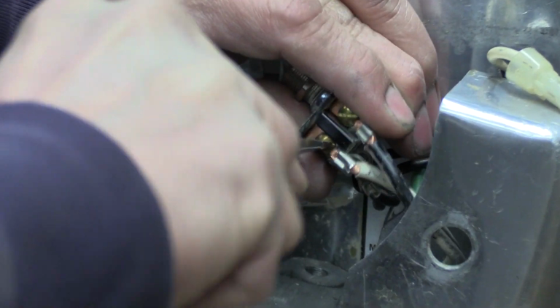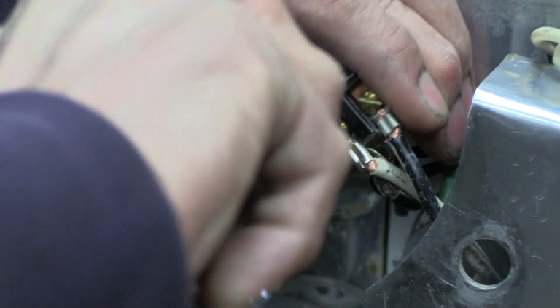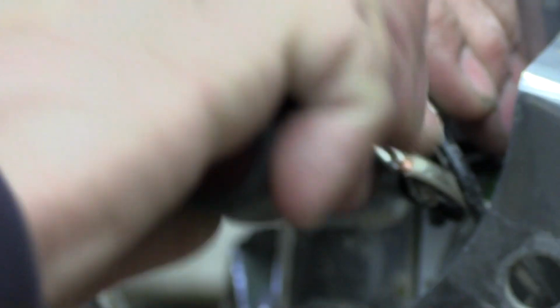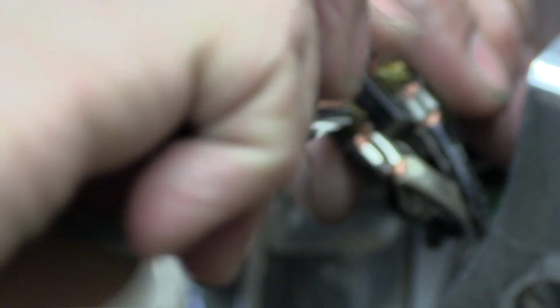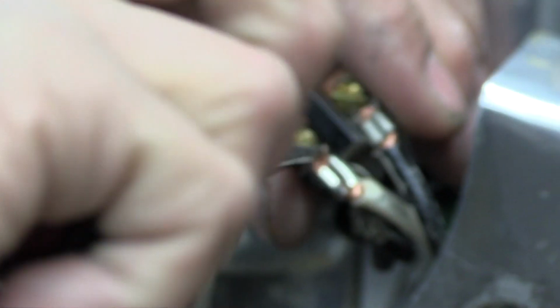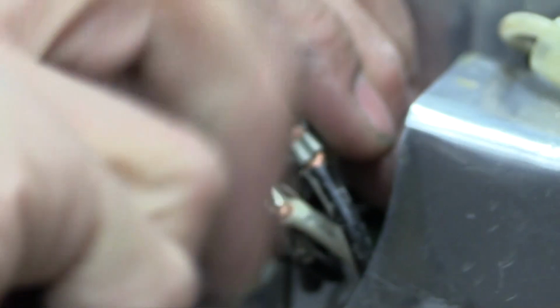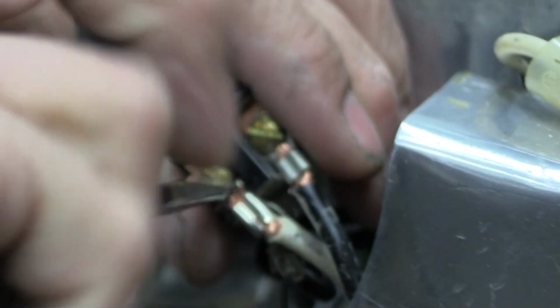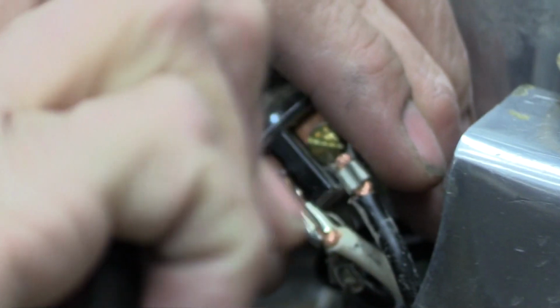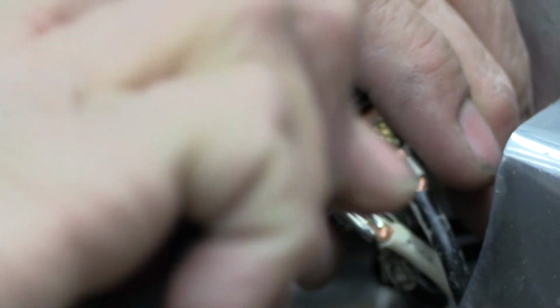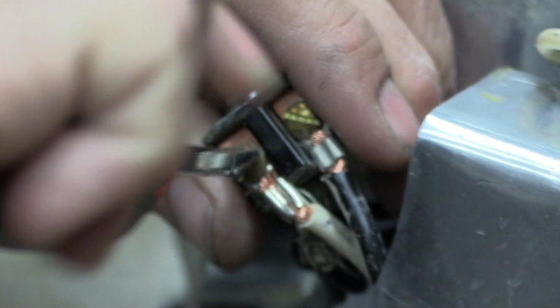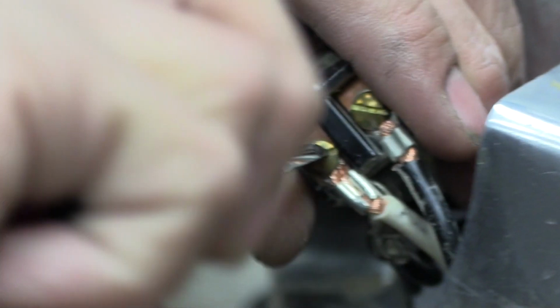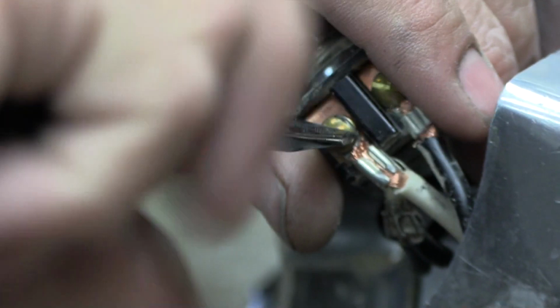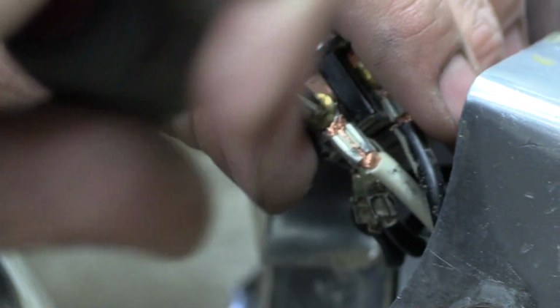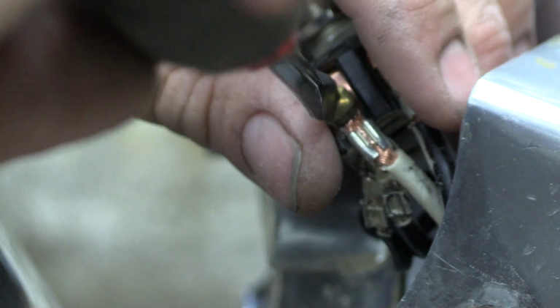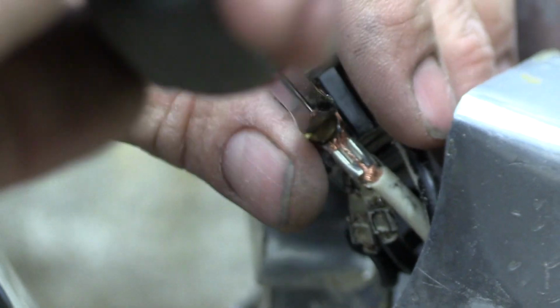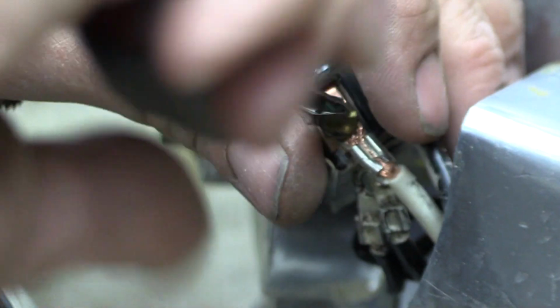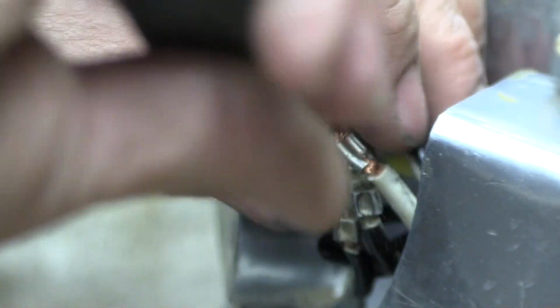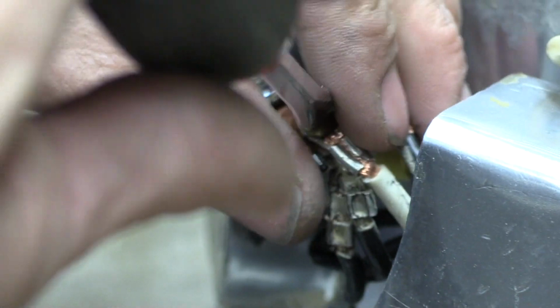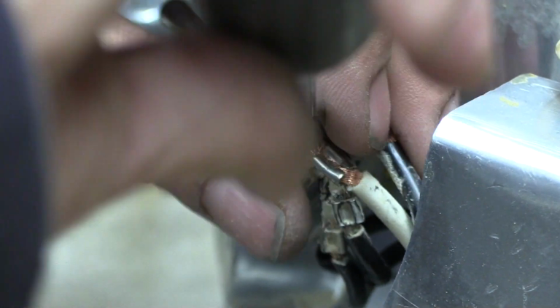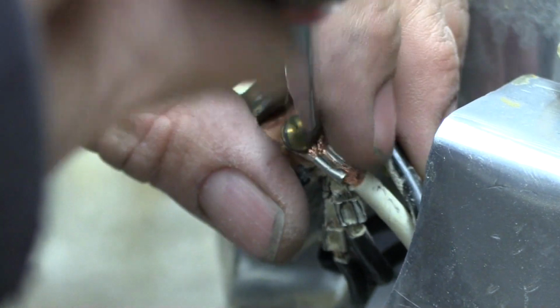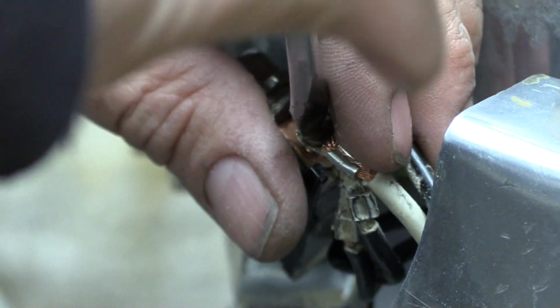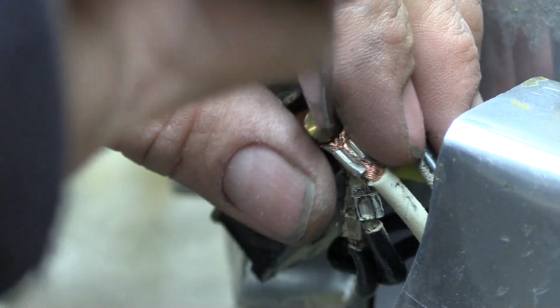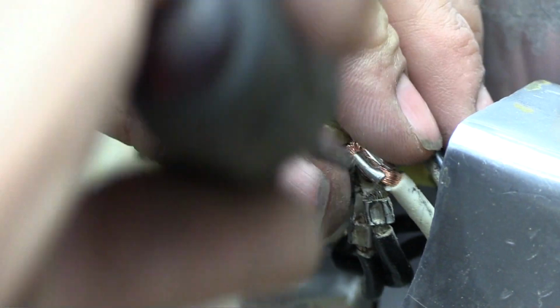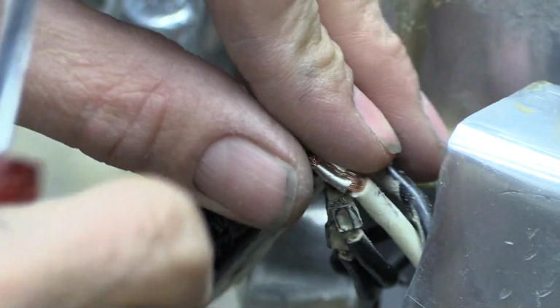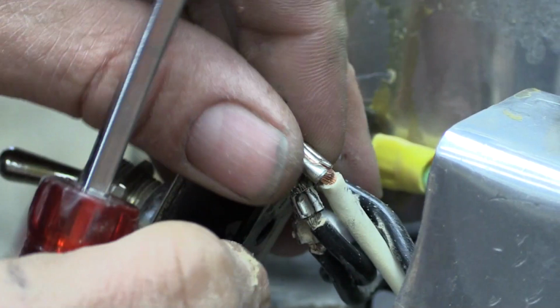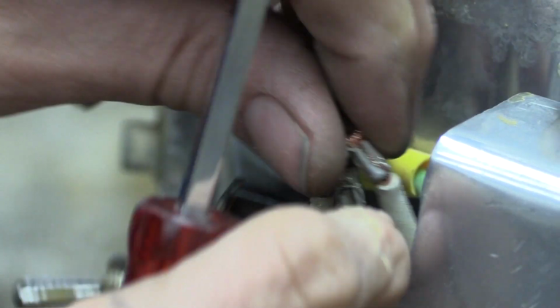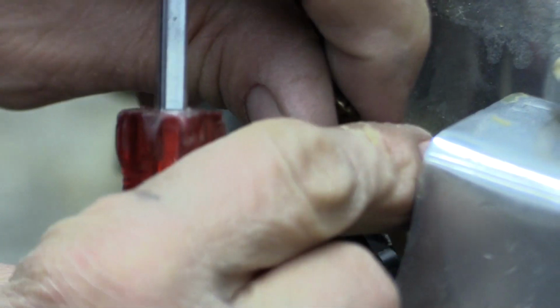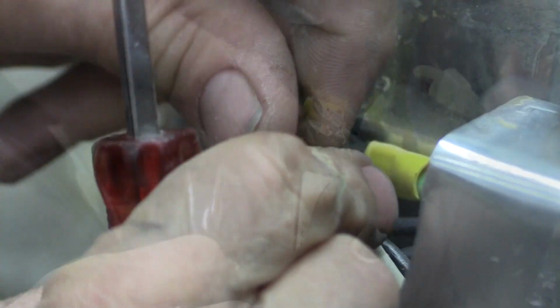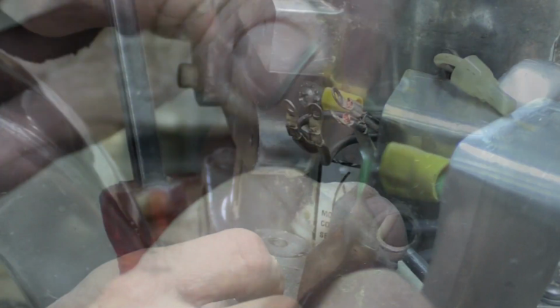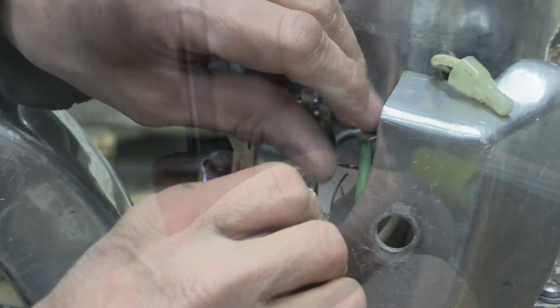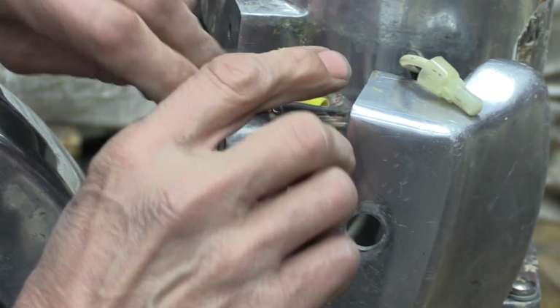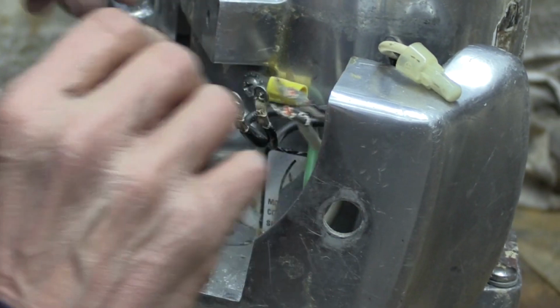Here we're taking out the terminals for the line in — you have the common and the hot — and then on the other side are the leads going to the motor.